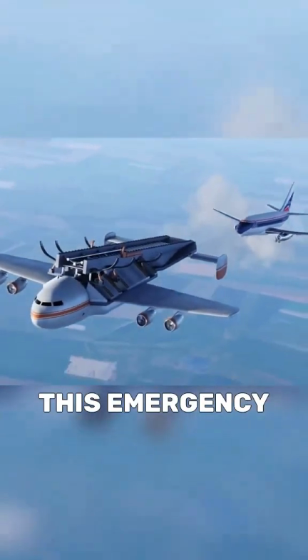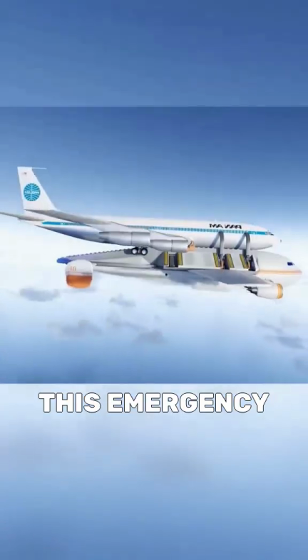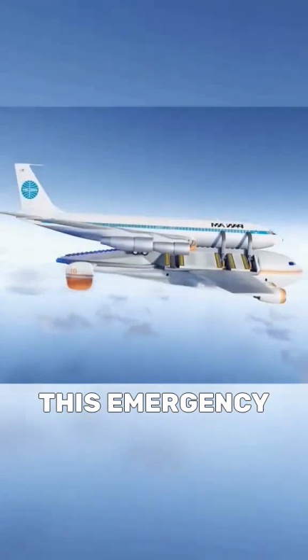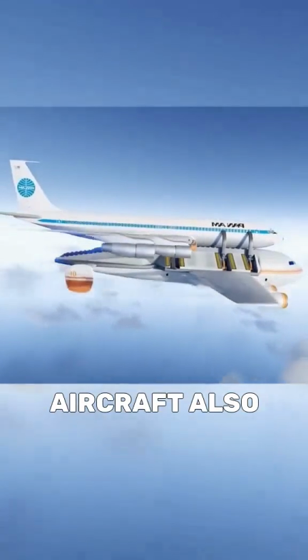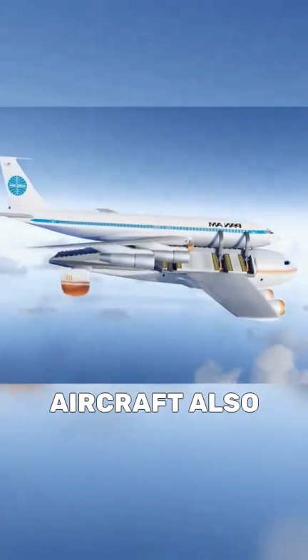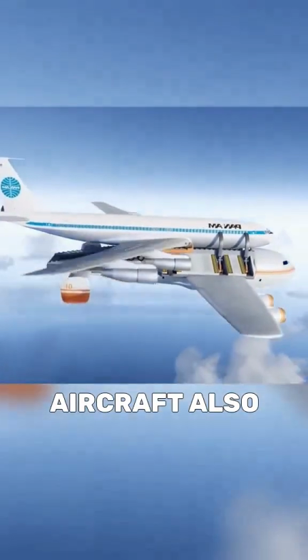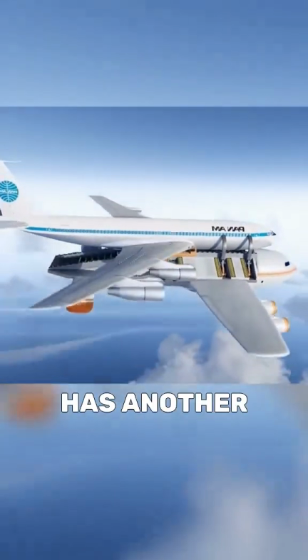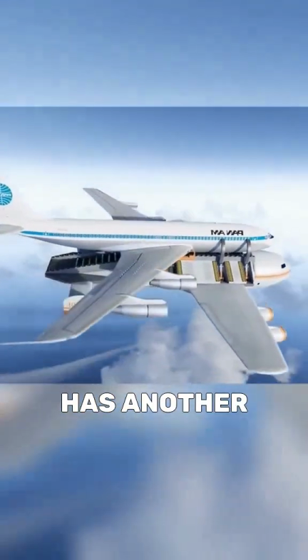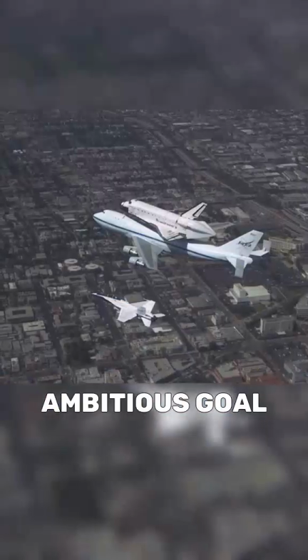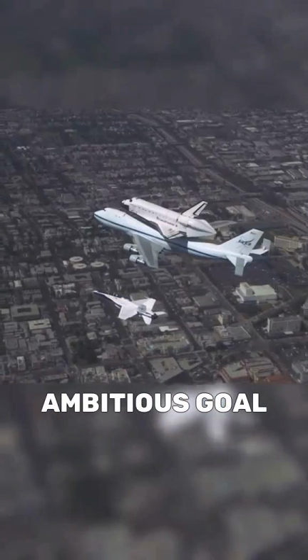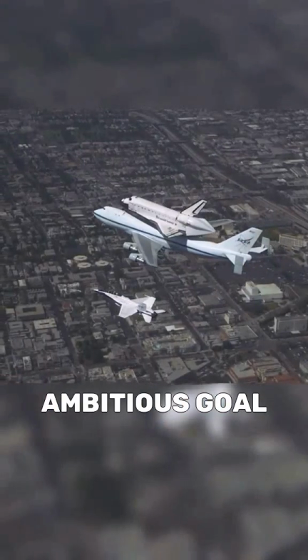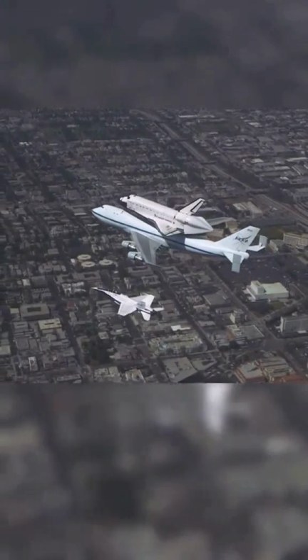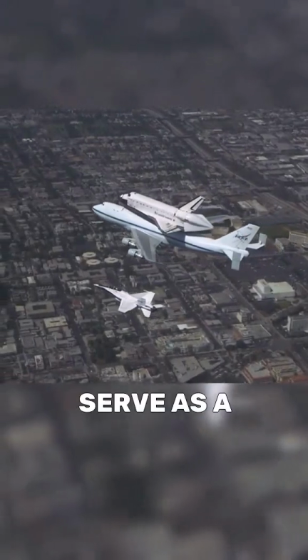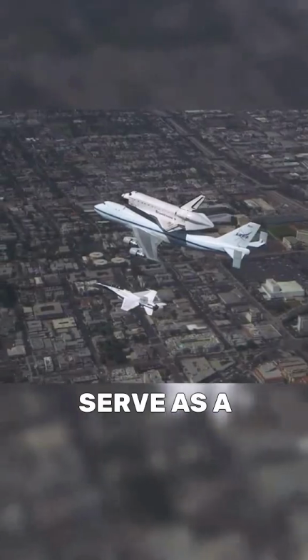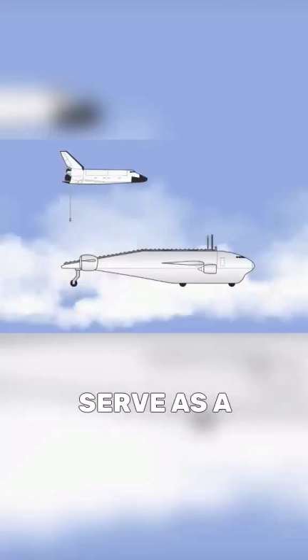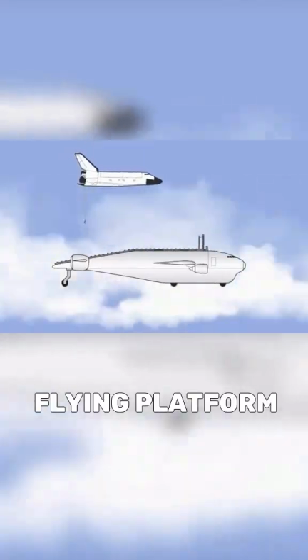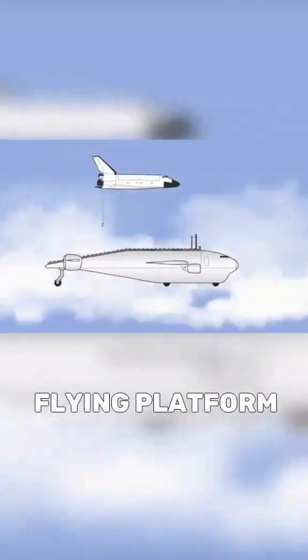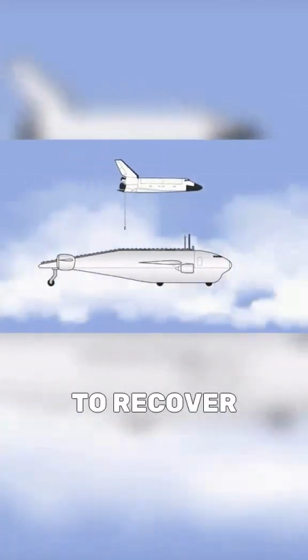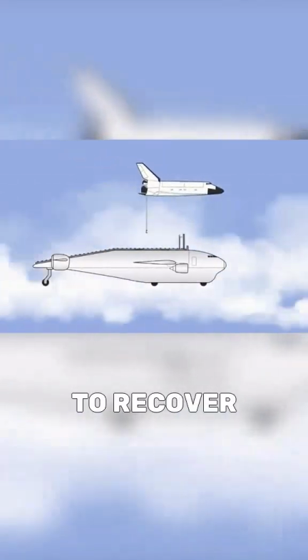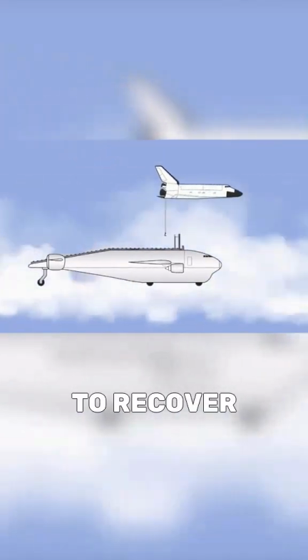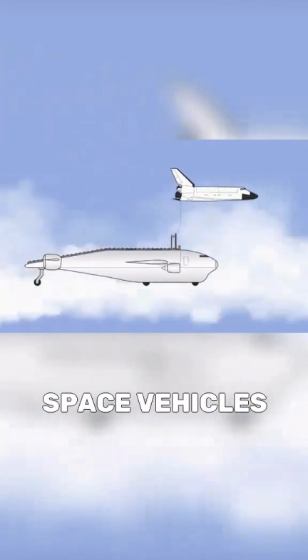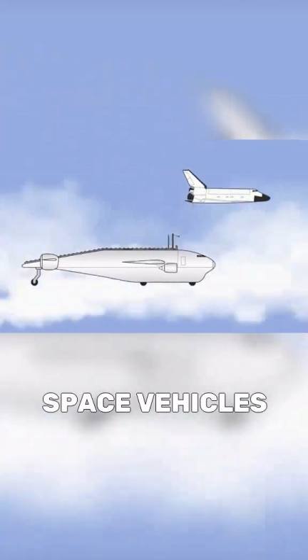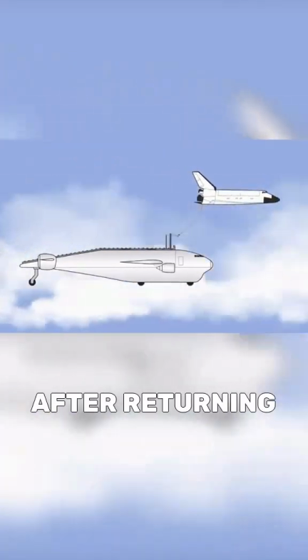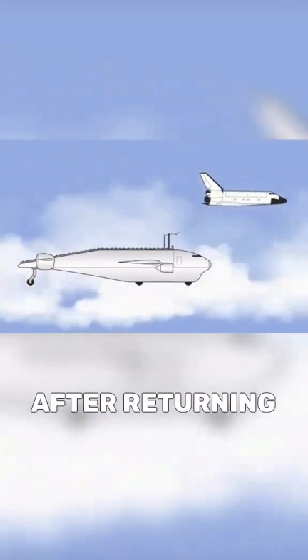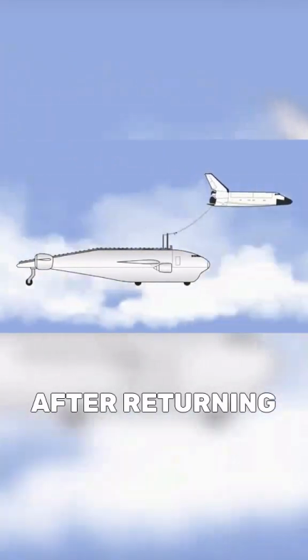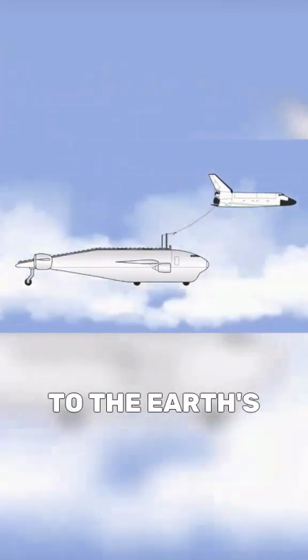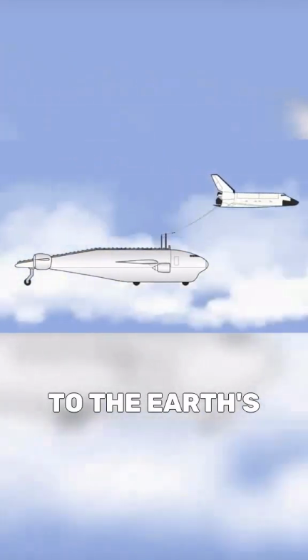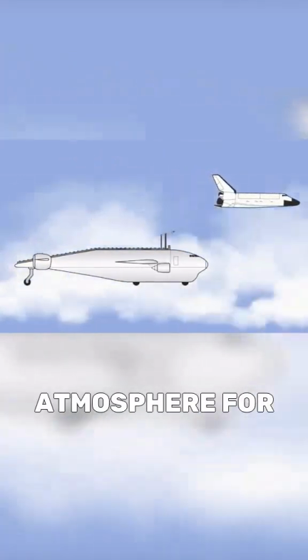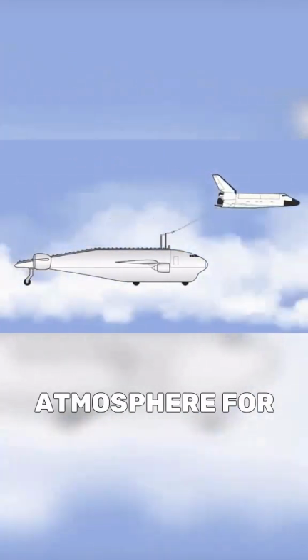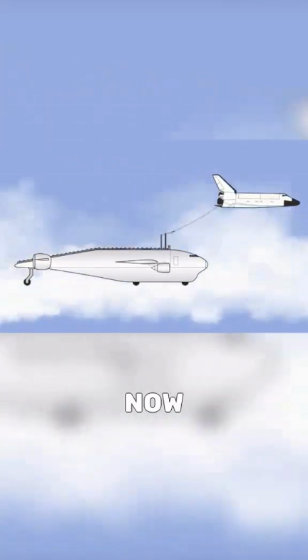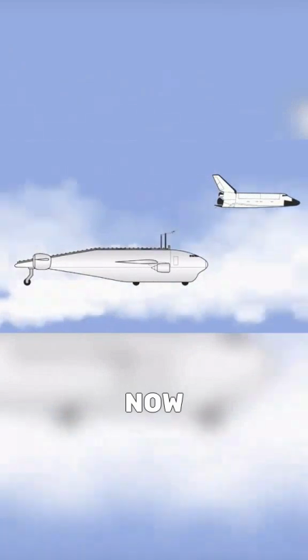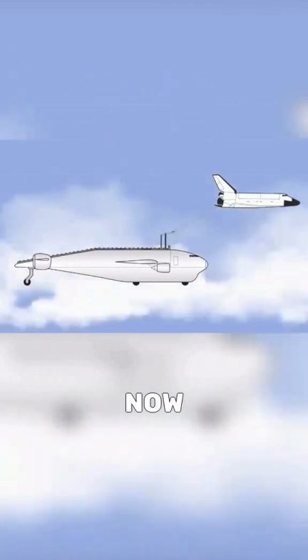This emergency aircraft also has another ambitious goal: to serve as a flying platform to recover space vehicles after returning to the Earth's atmosphere — for now.